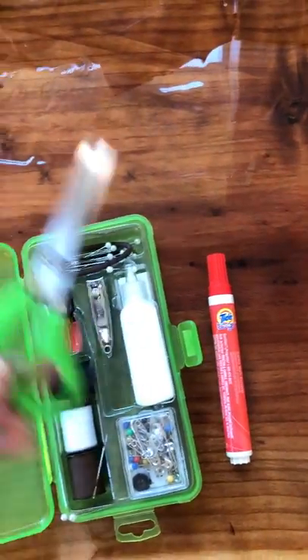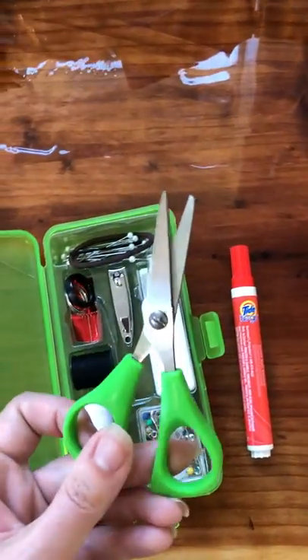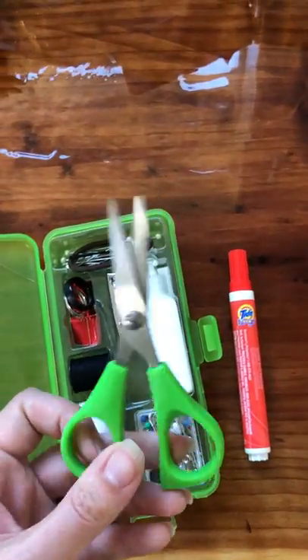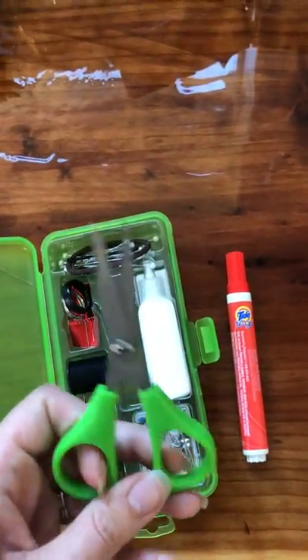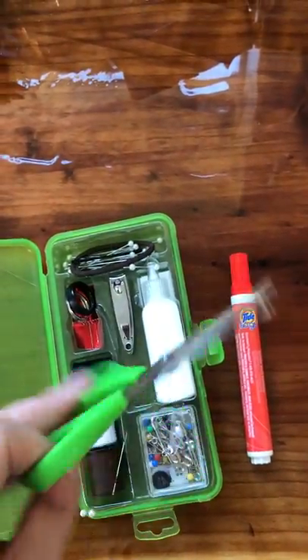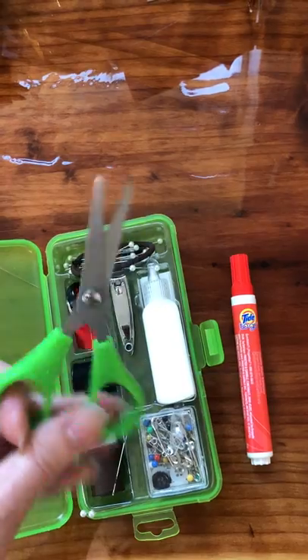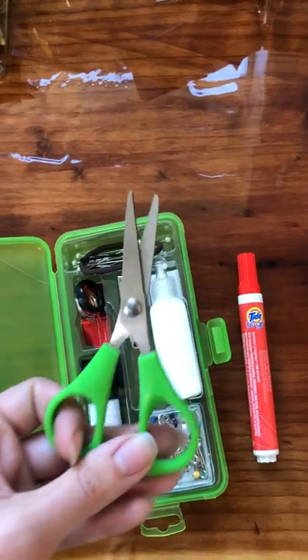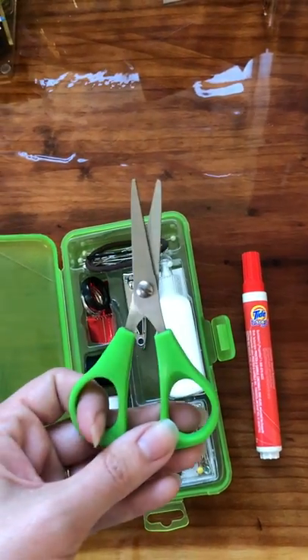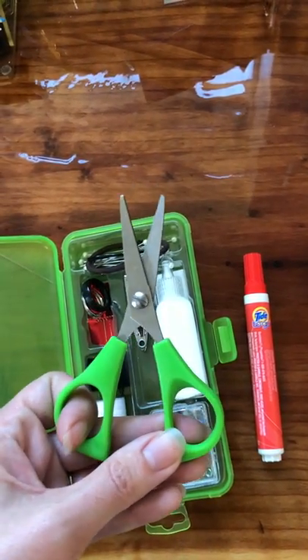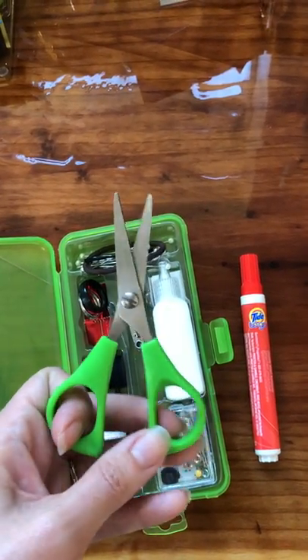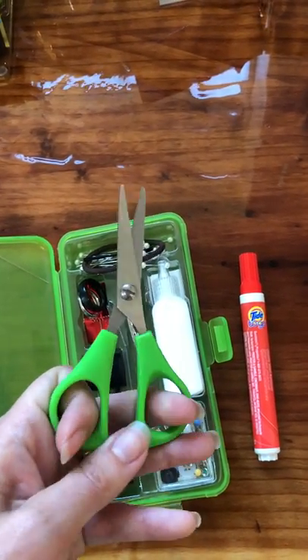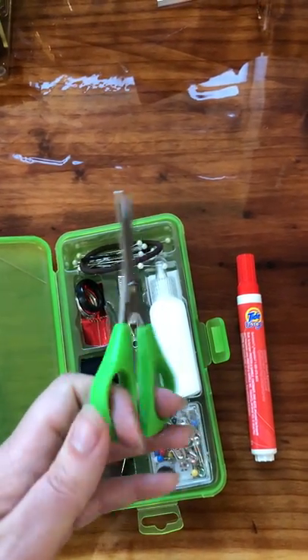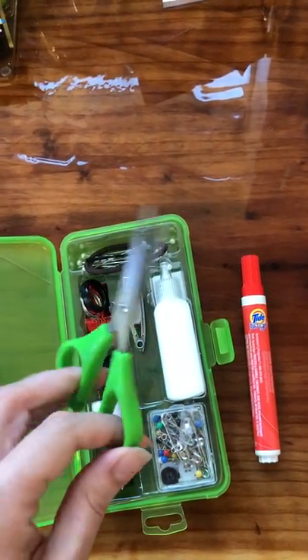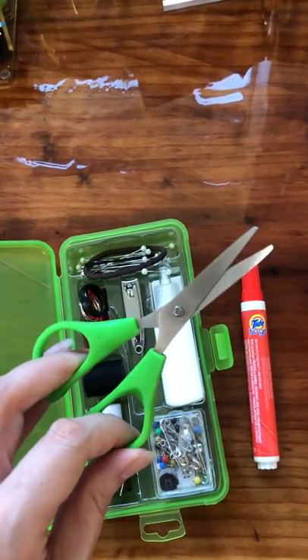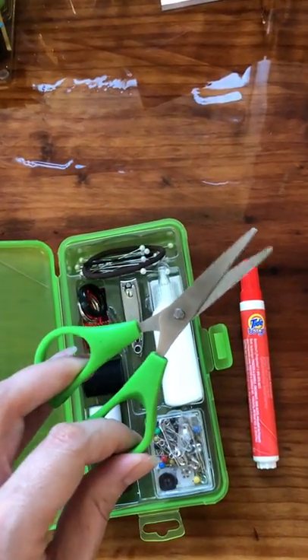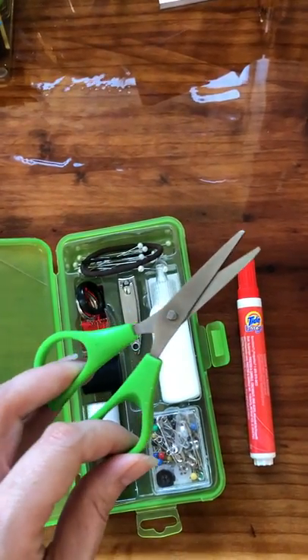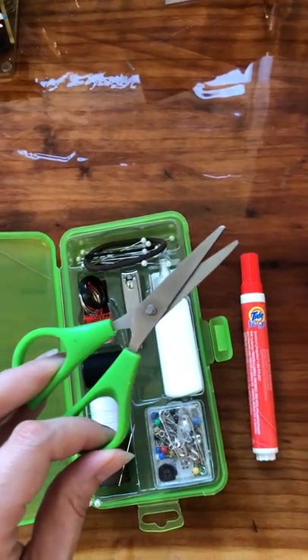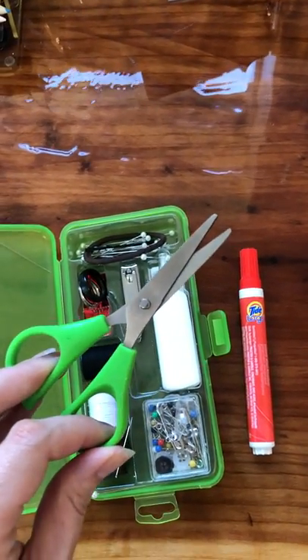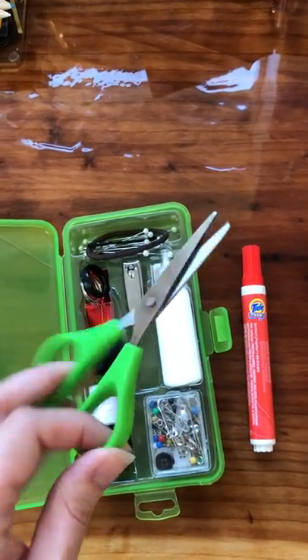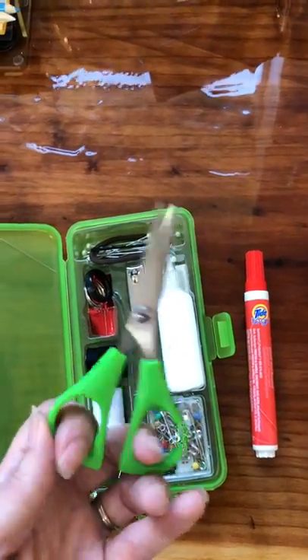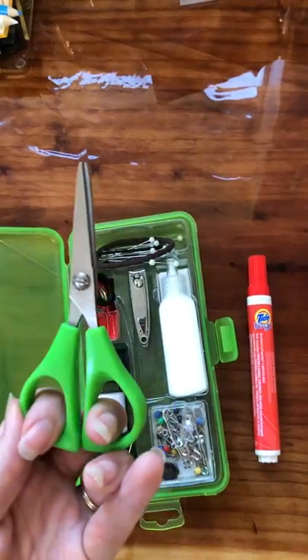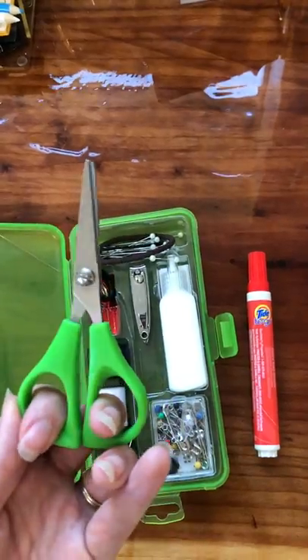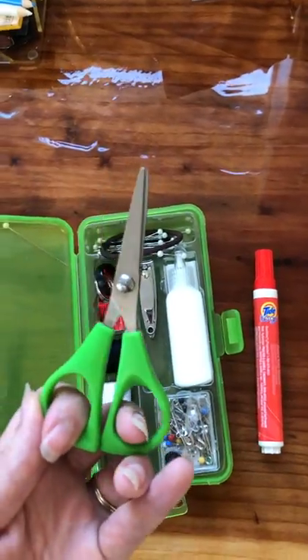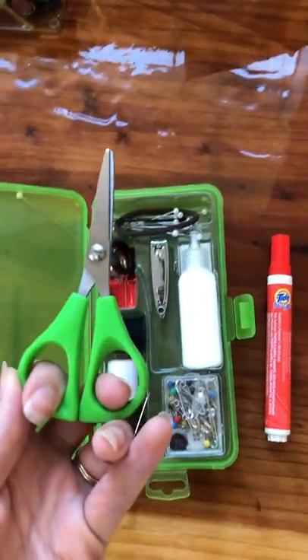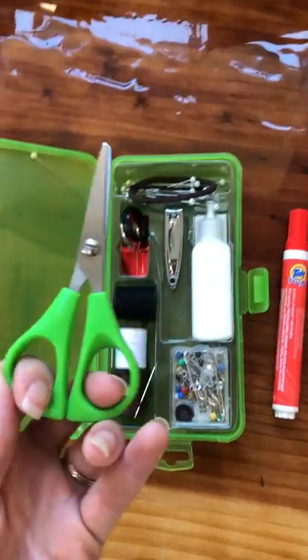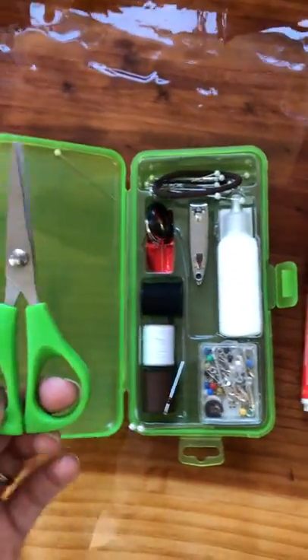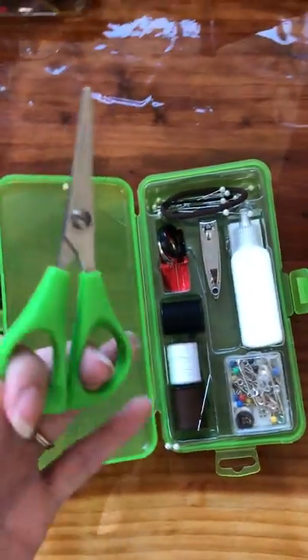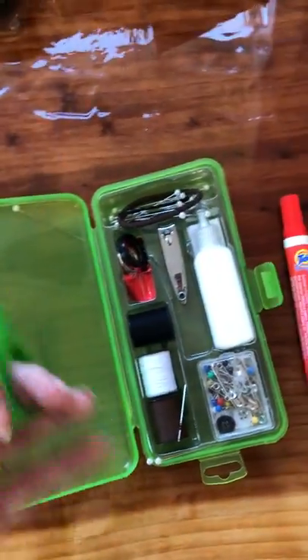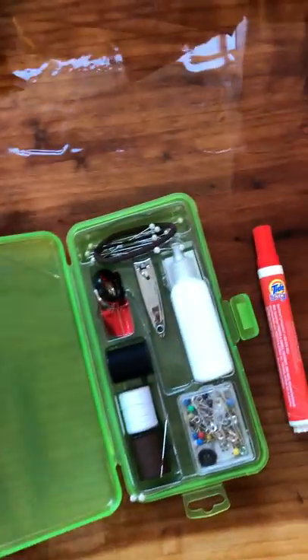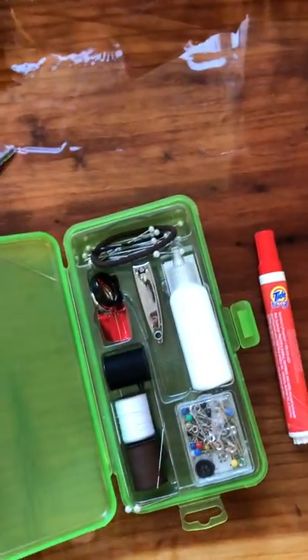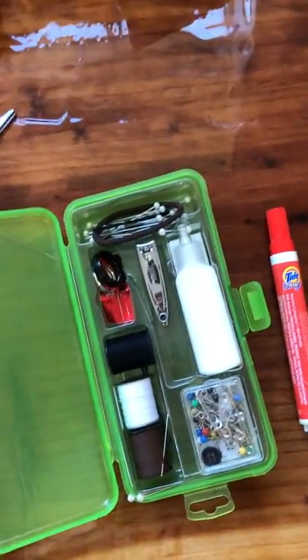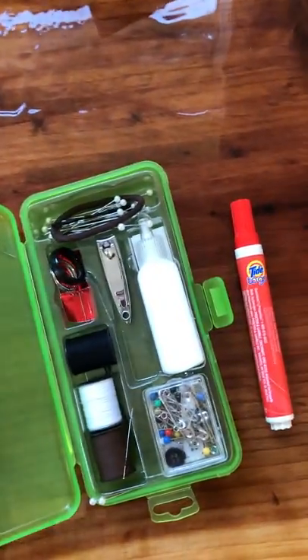Scissors are always a must. There's always little strings coming off the dresses, or a package that you have in your getting ready room and something won't open and you need scissors.